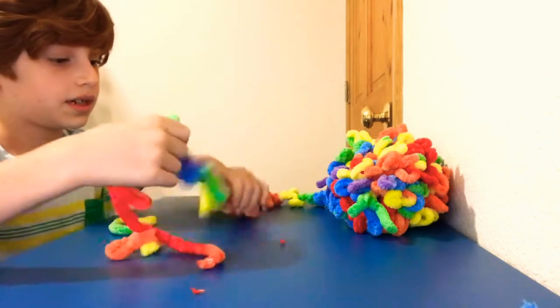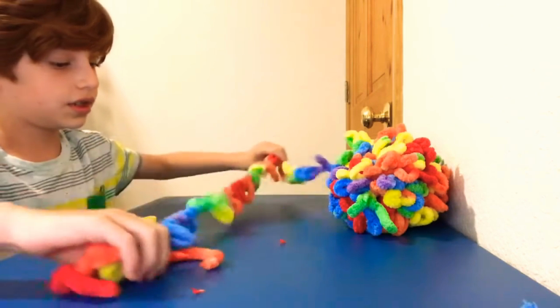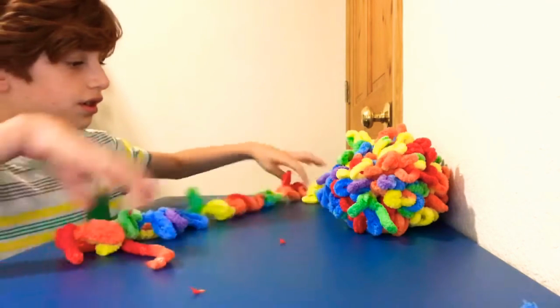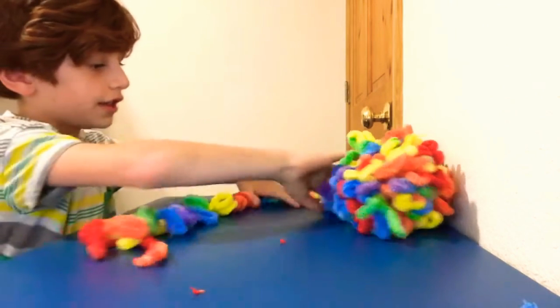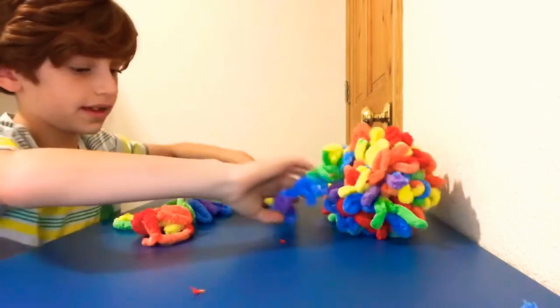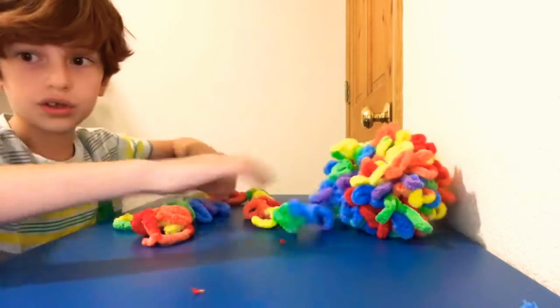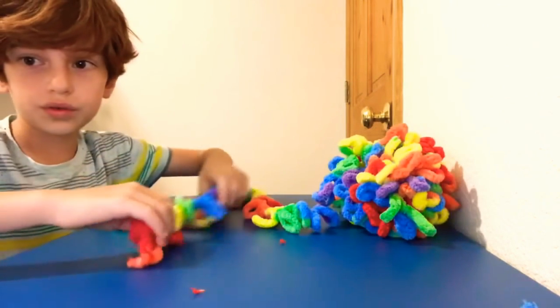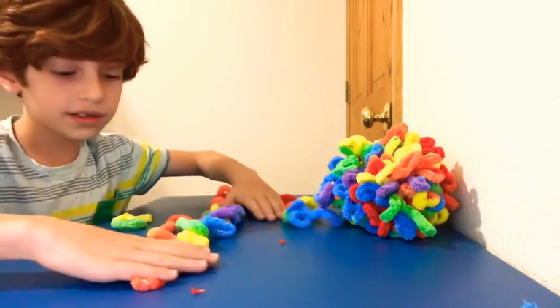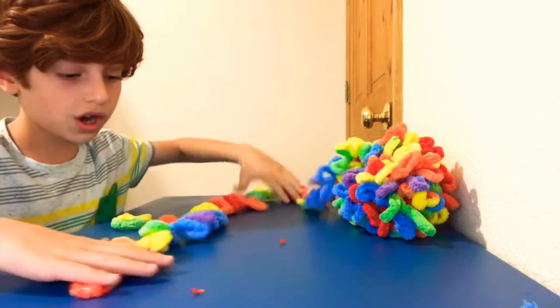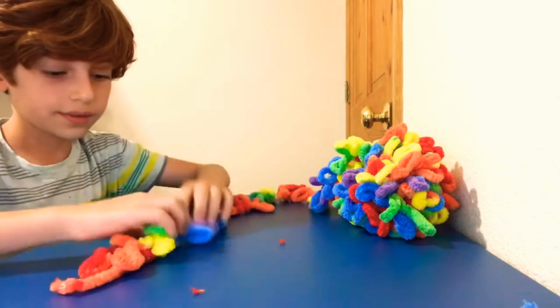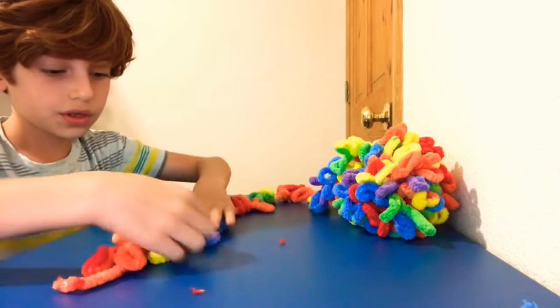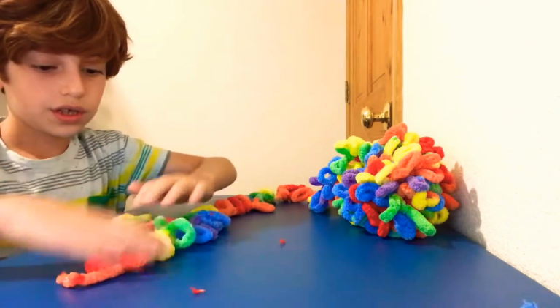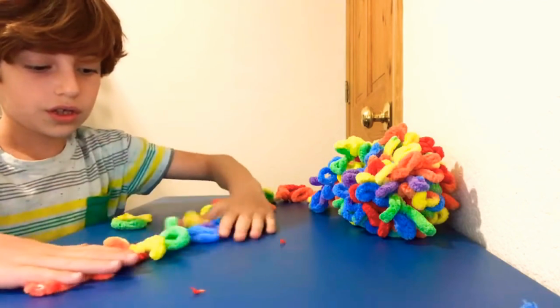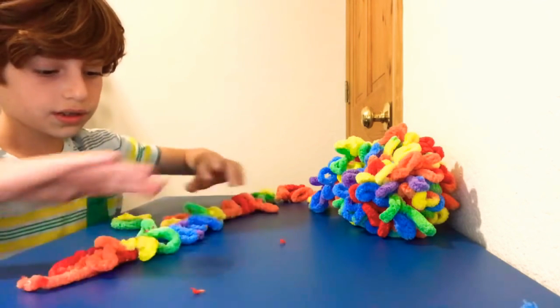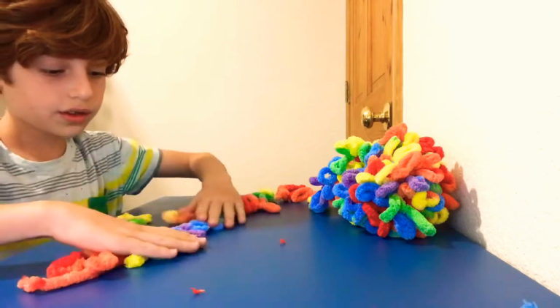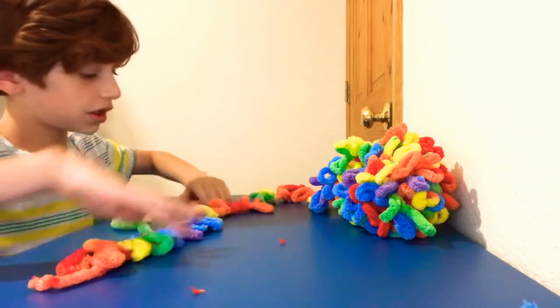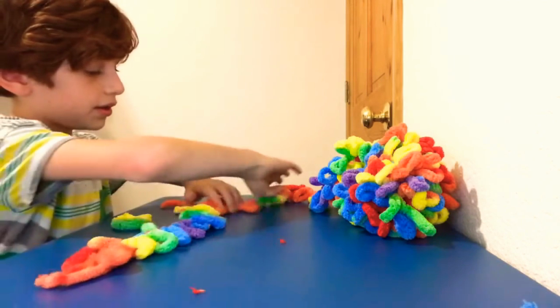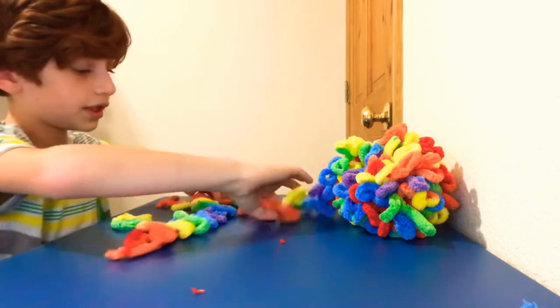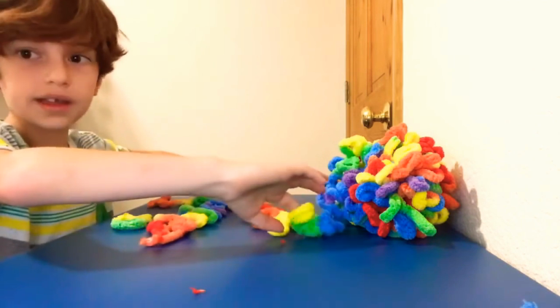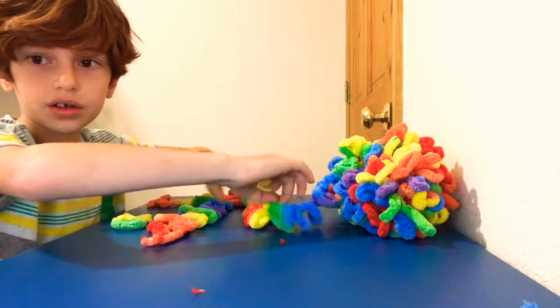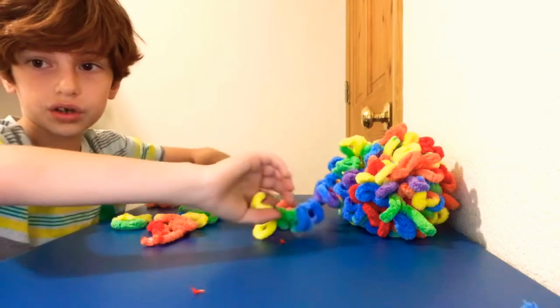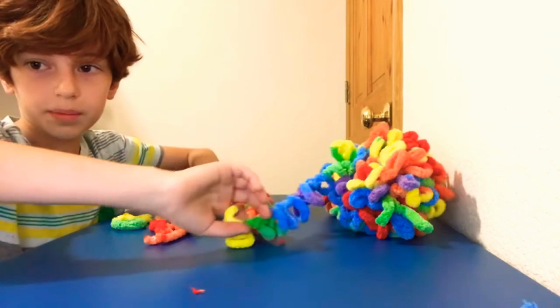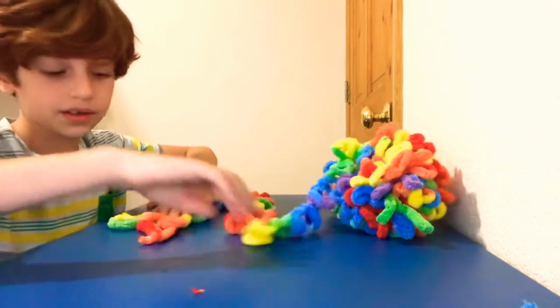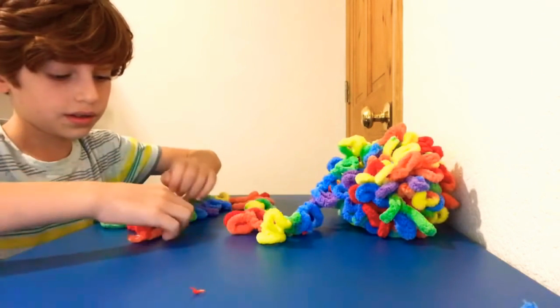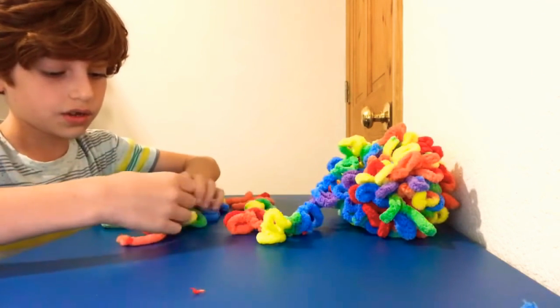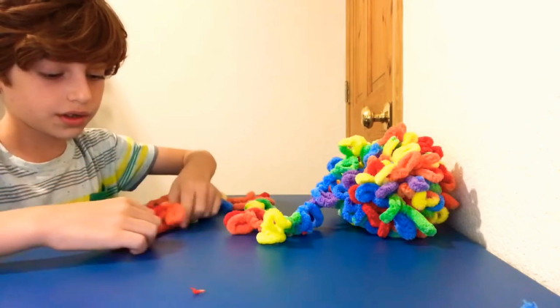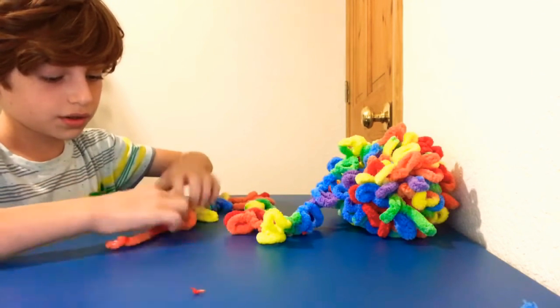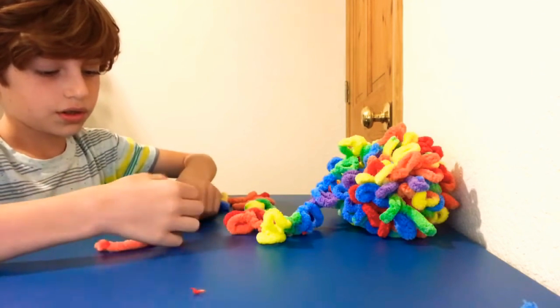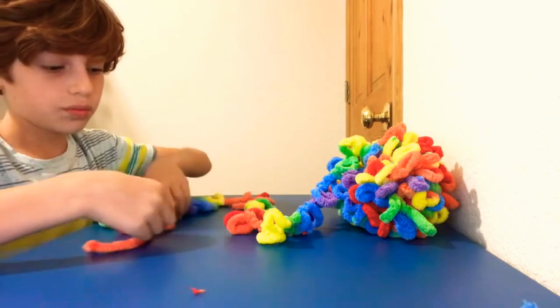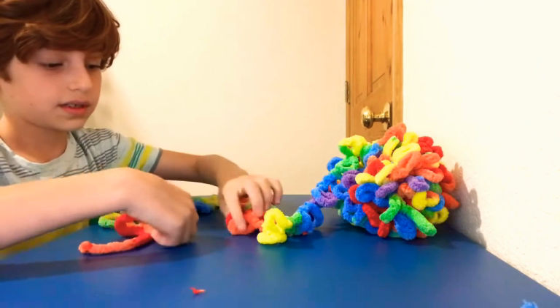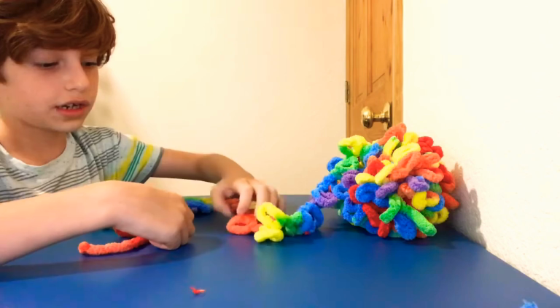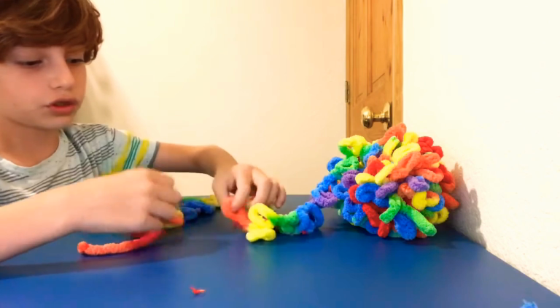this is how you make it. You take the yarn, you want kind of the loops up, then you take the yarn on top of it, take one of the loops, take another loop.